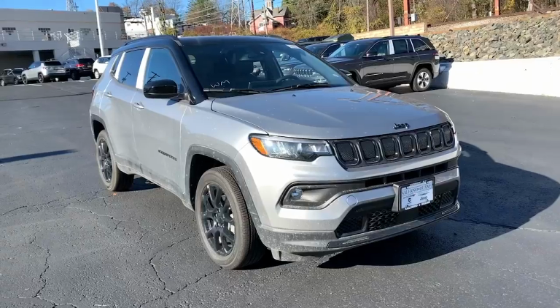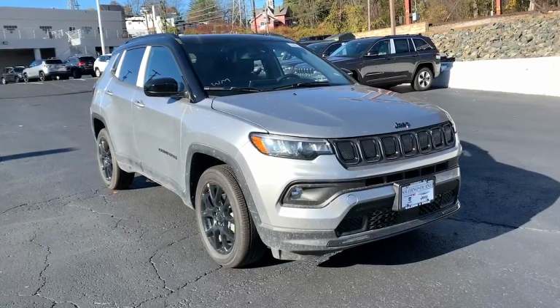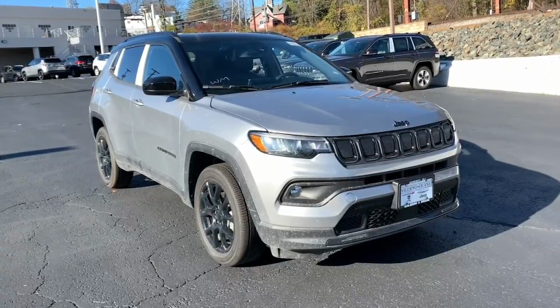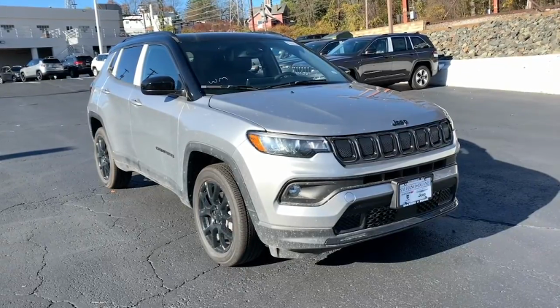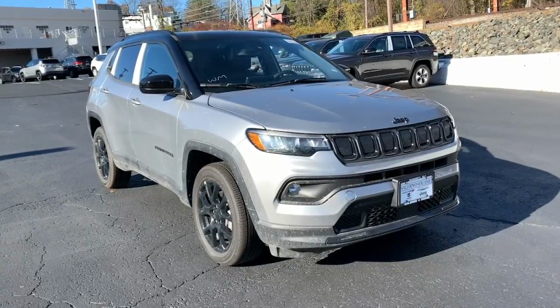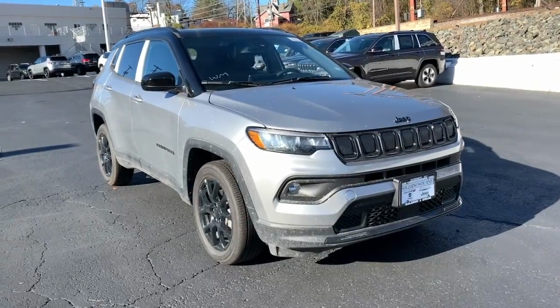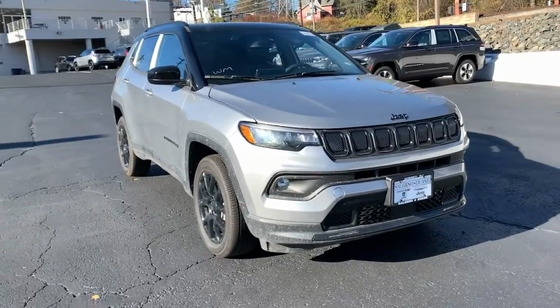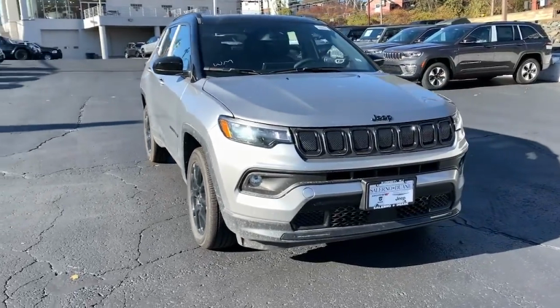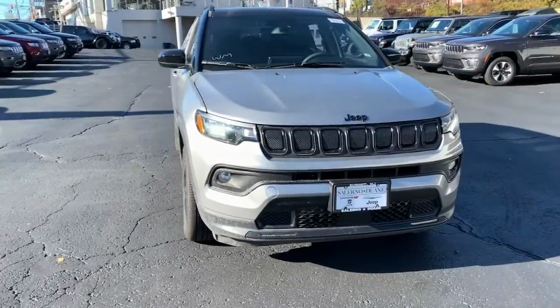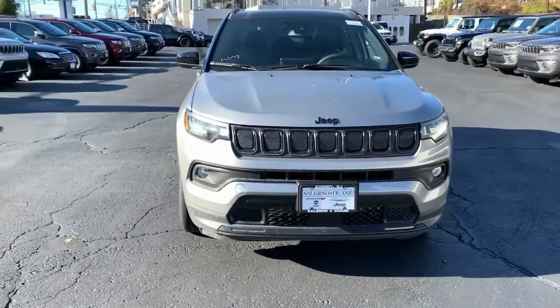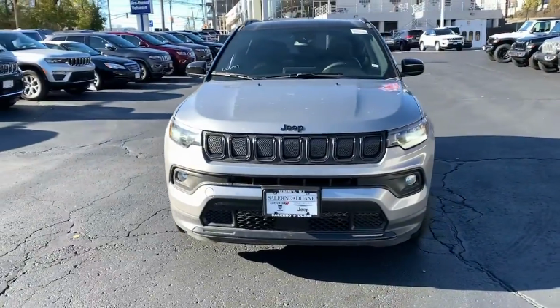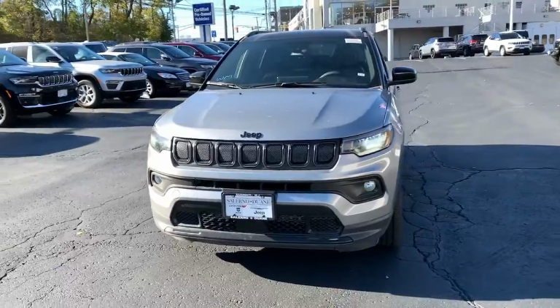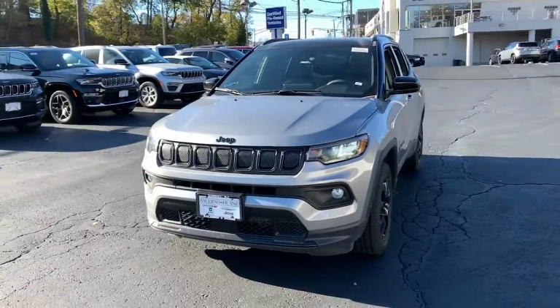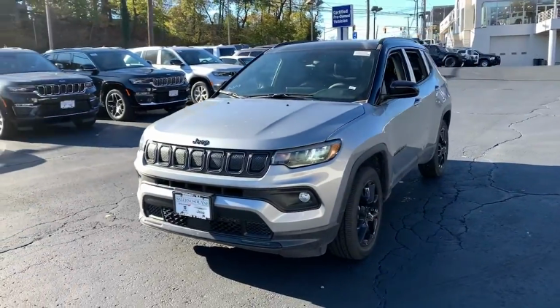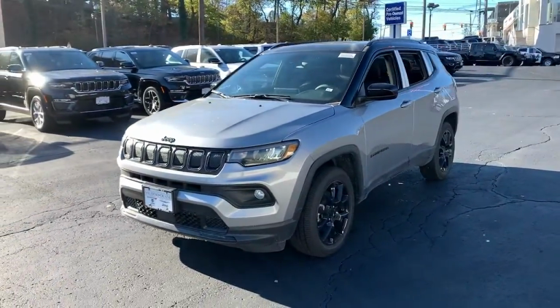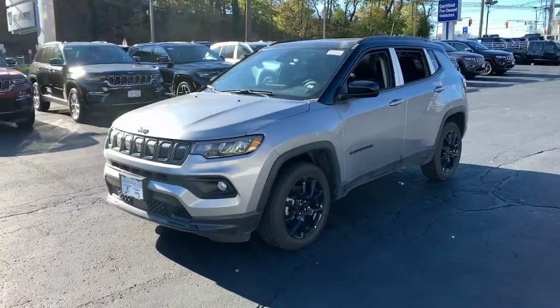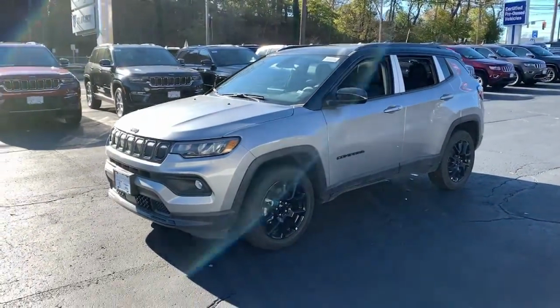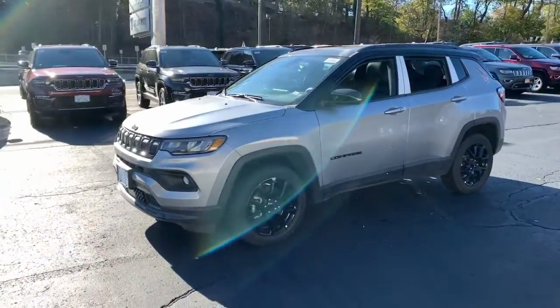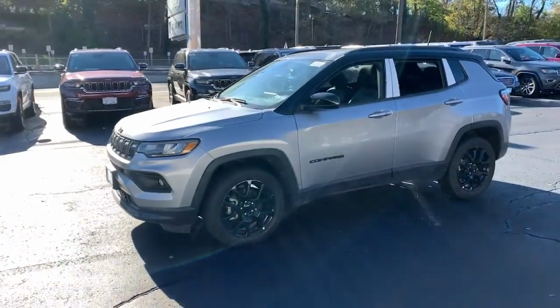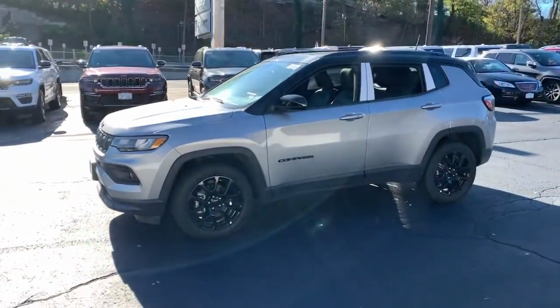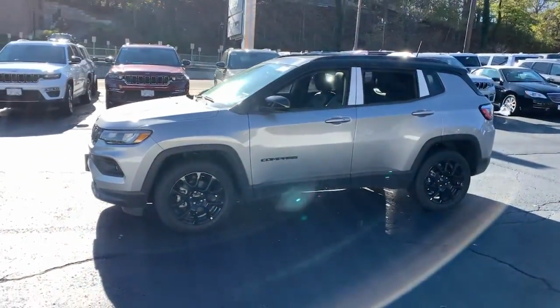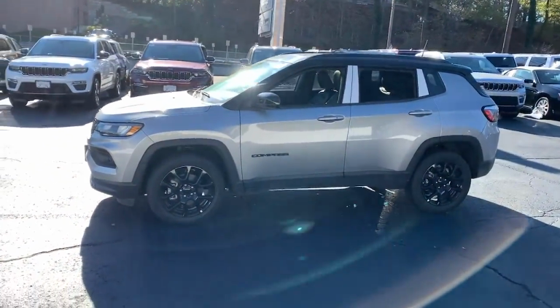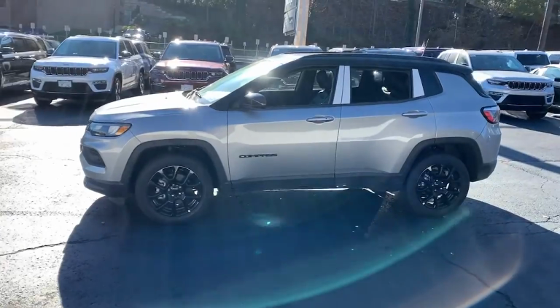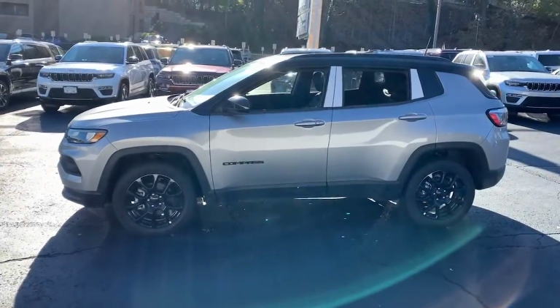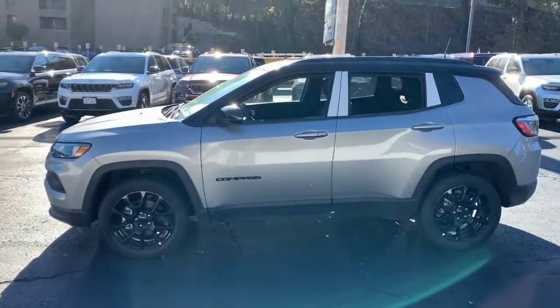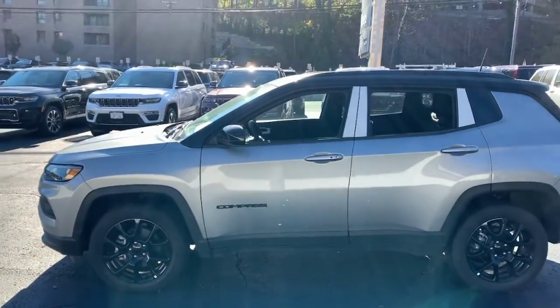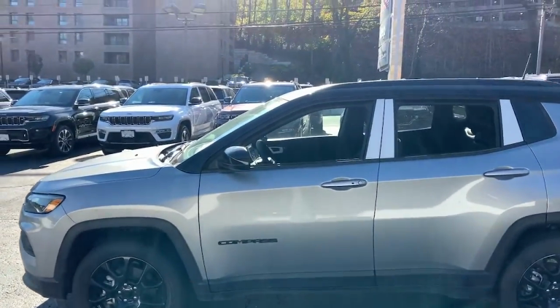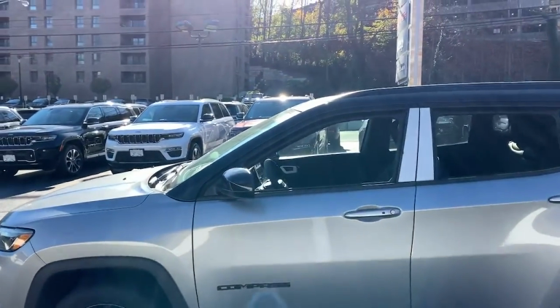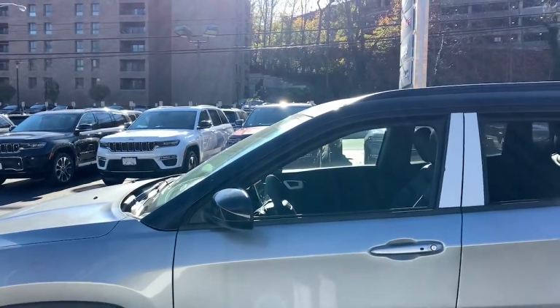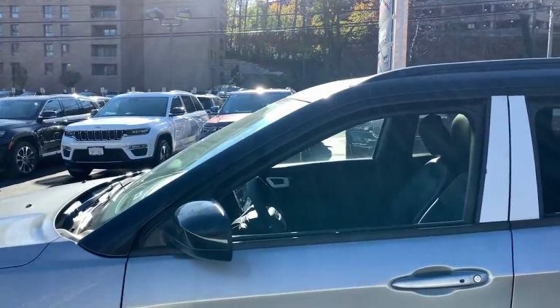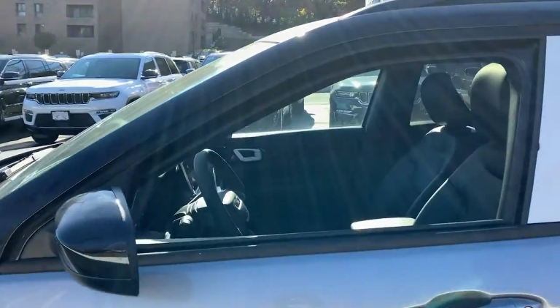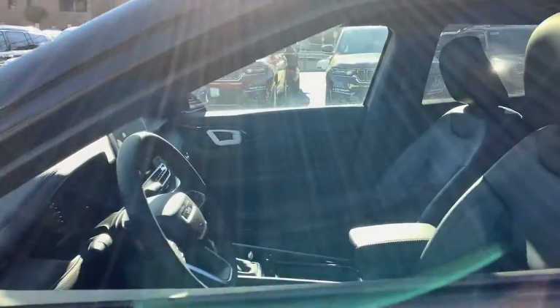Can you see yourself in the 2022 Jeep Compass? The Compass delivers refined sophistication, versatile SUV capability, the latest safety features, and an adventurous spirit. The following are some of this vehicle's highlighted options.